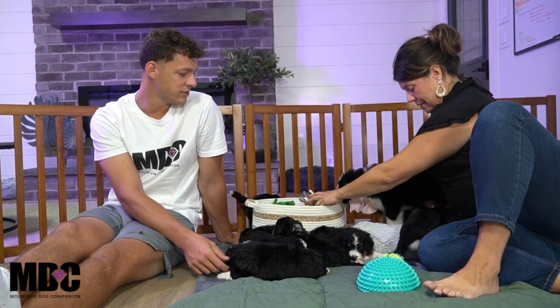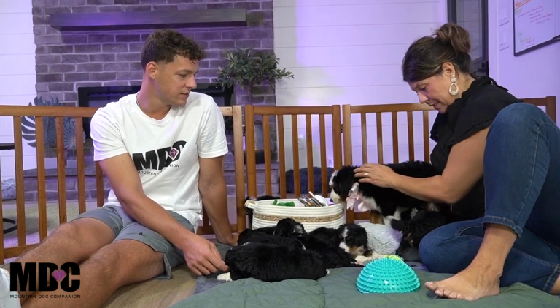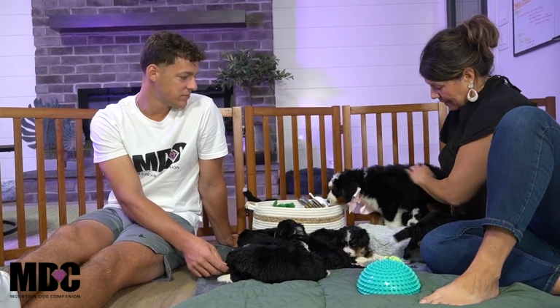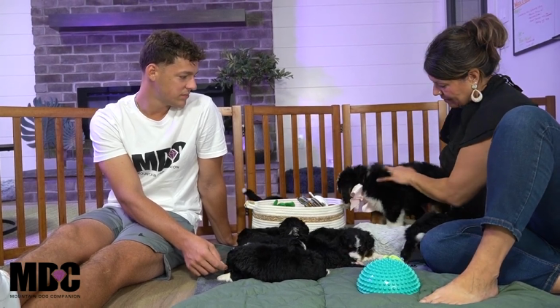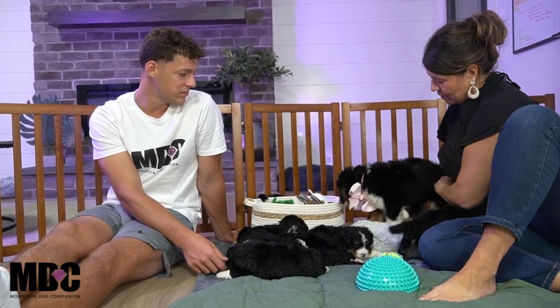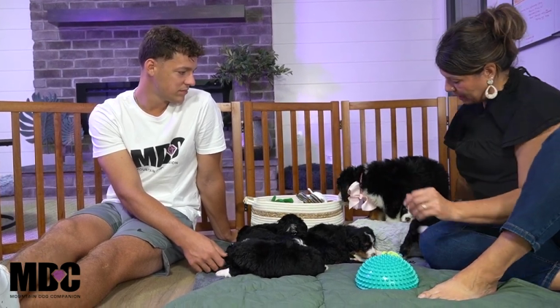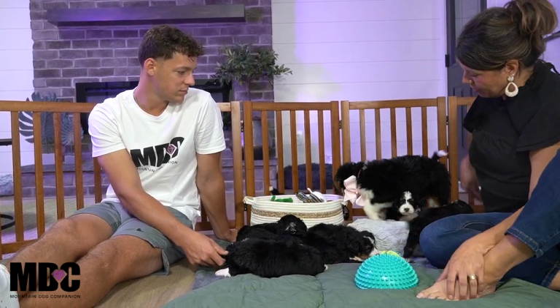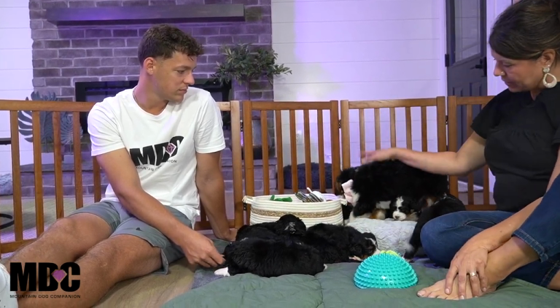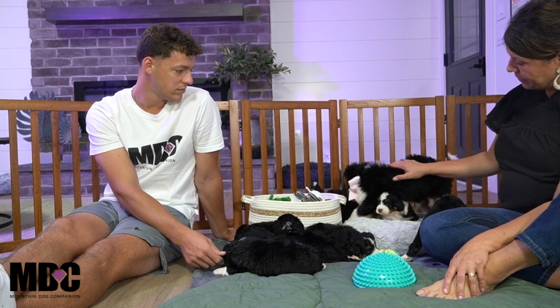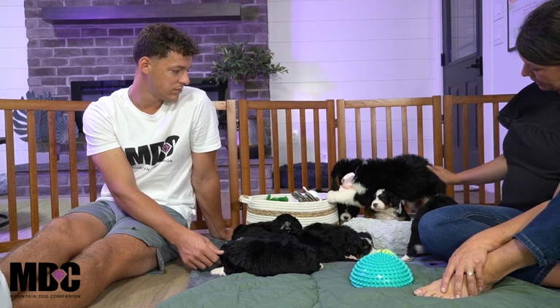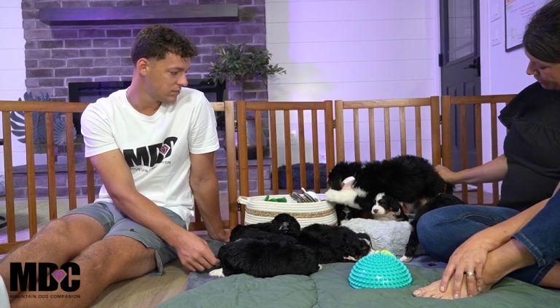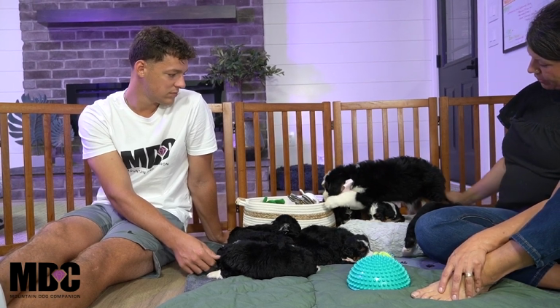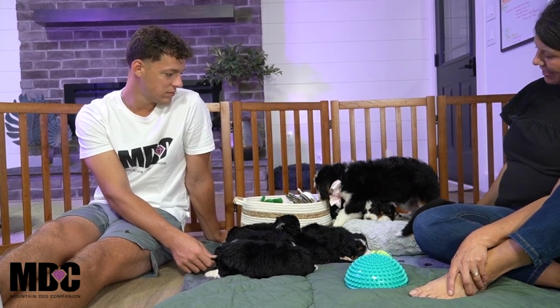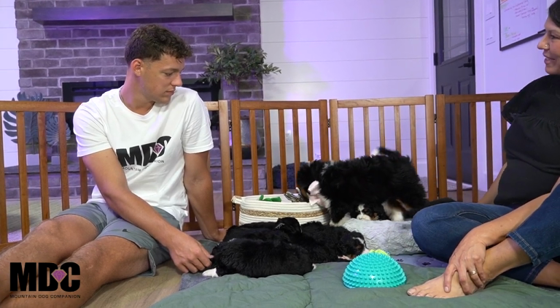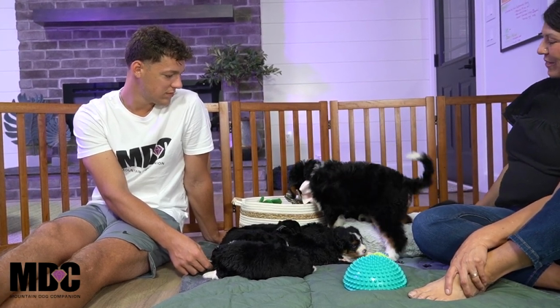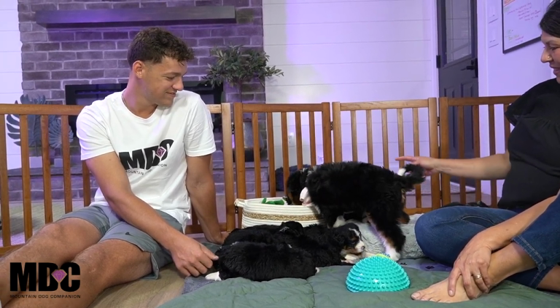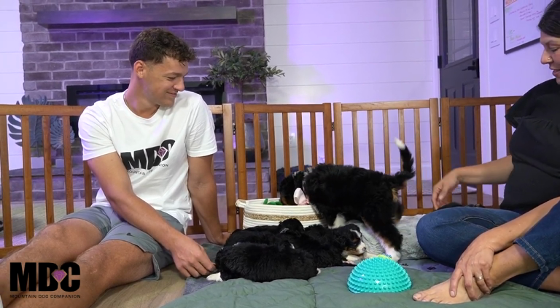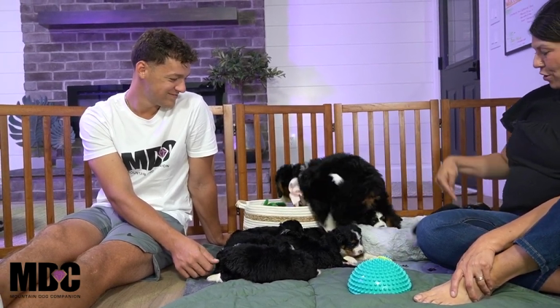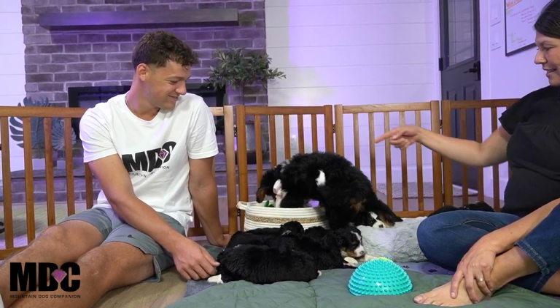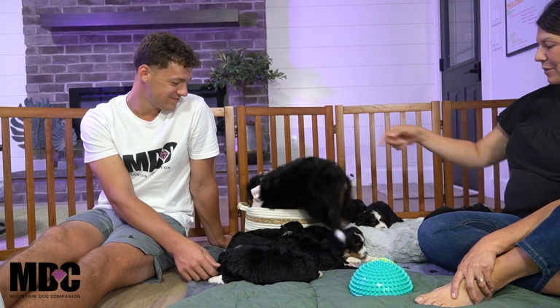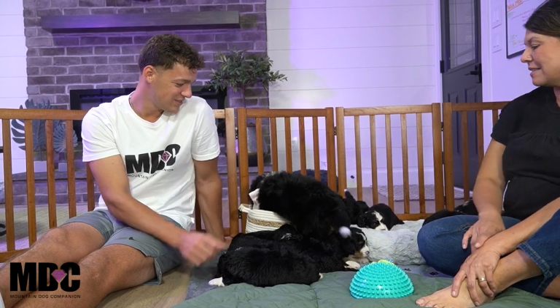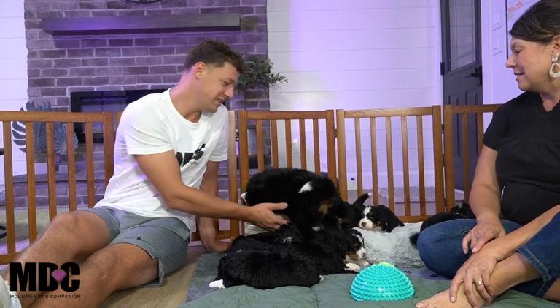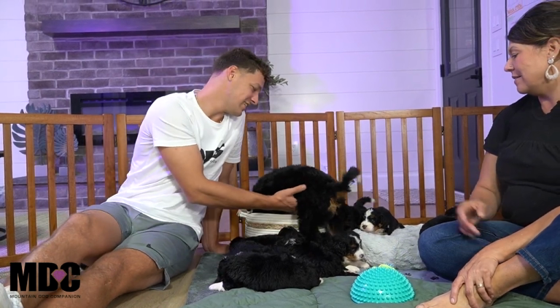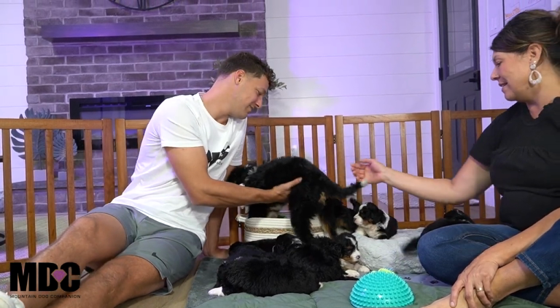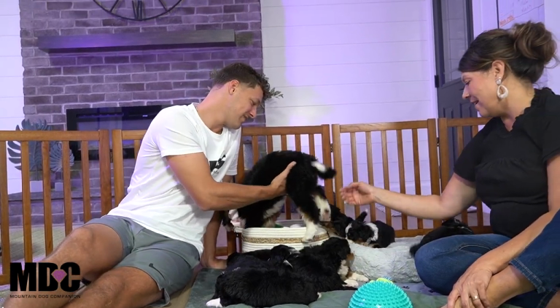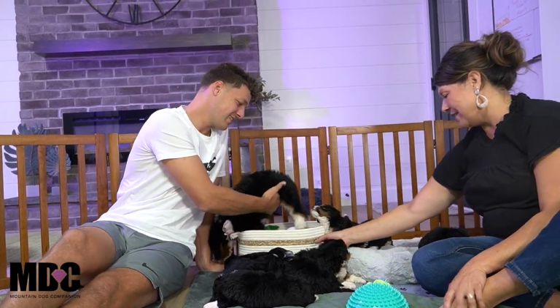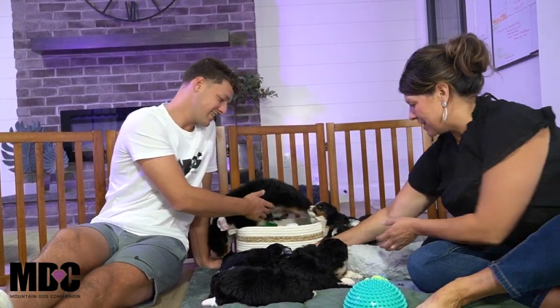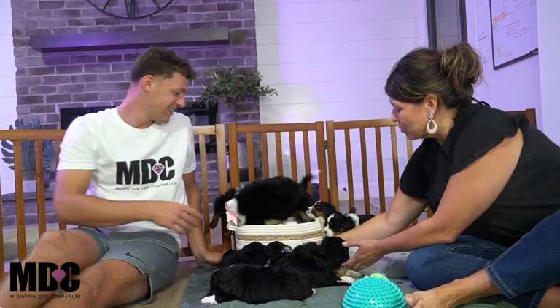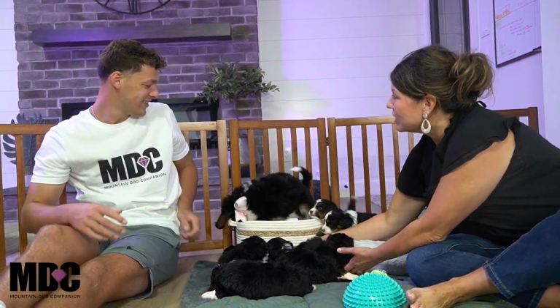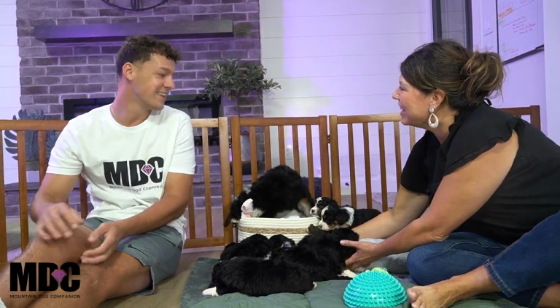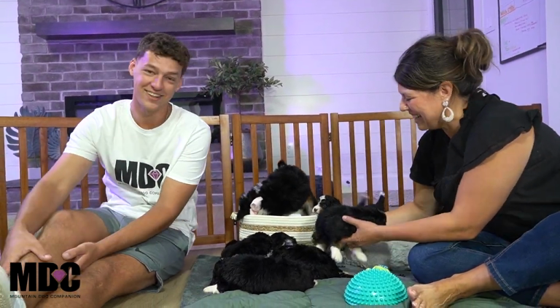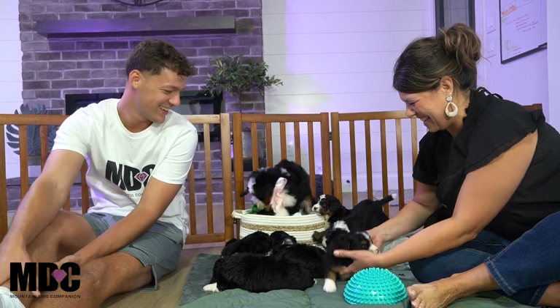And this is Miss Sadie. This is the remaining pup from Cleo's litter — Cleo and Firestone. She's nine weeks old. So you can see four weeks to nine weeks — there's an obvious difference in movement, right? Oh yeah.